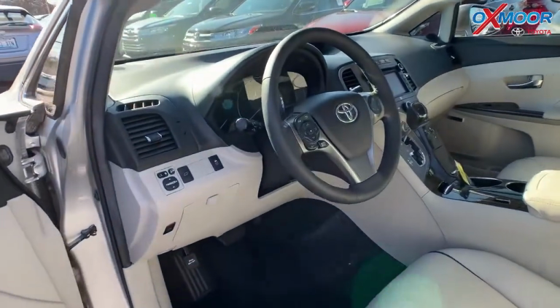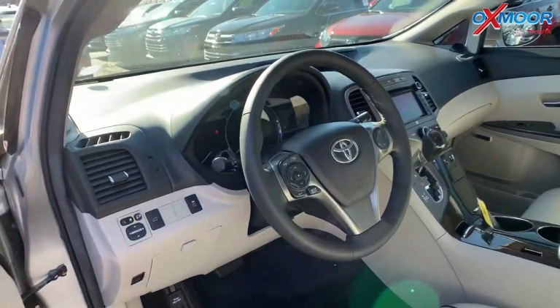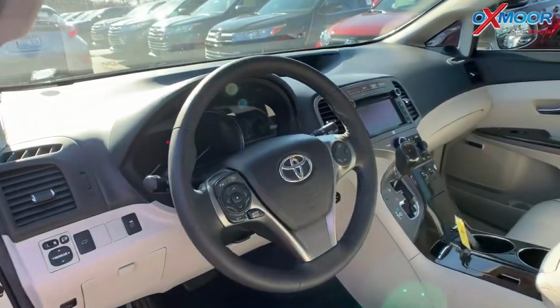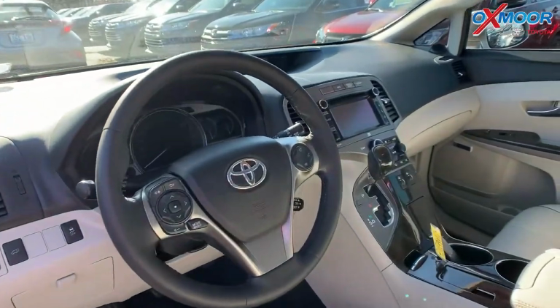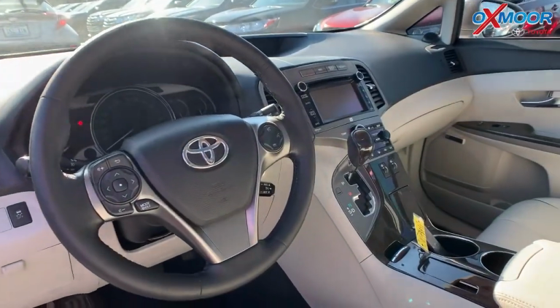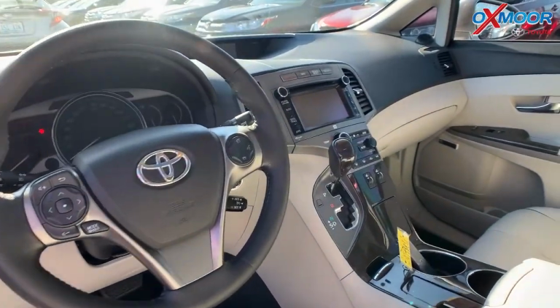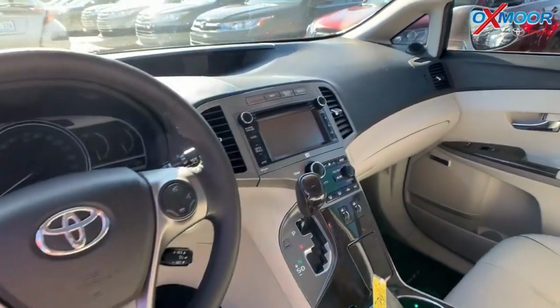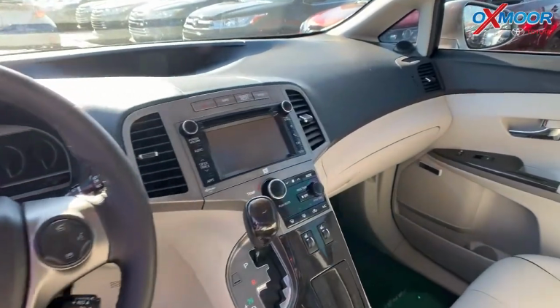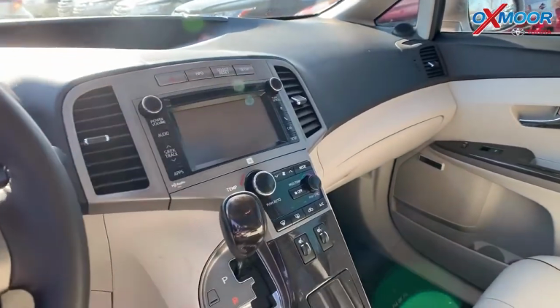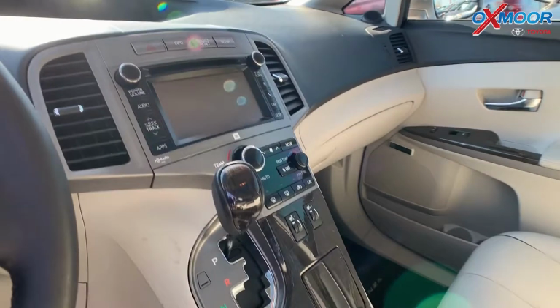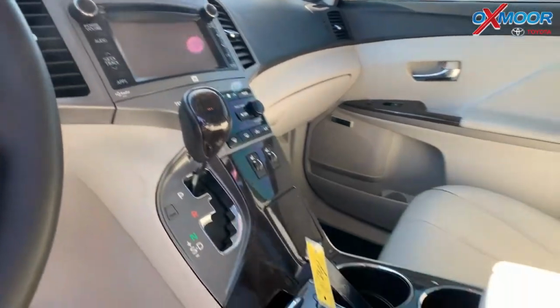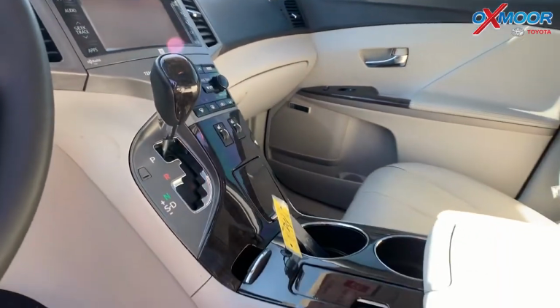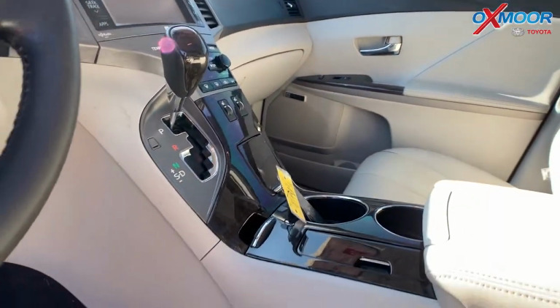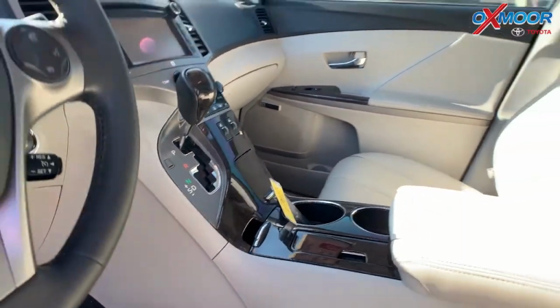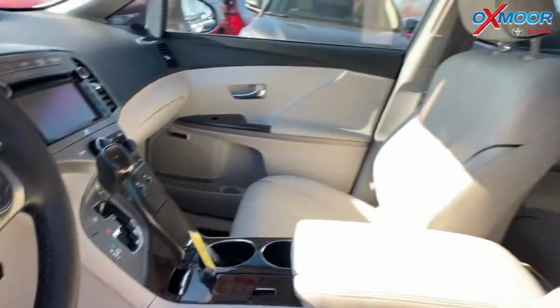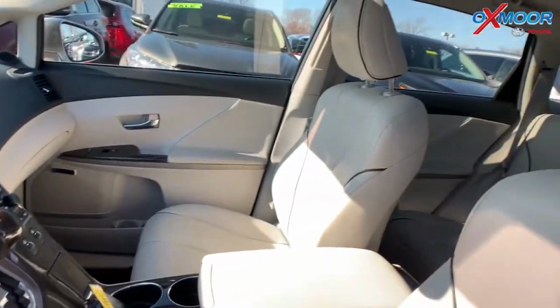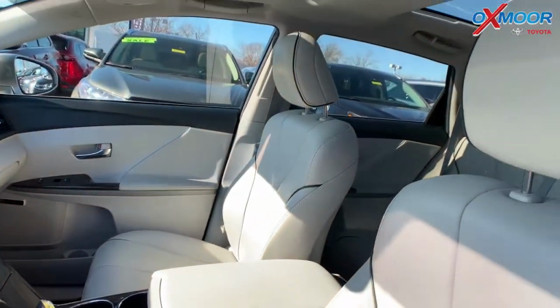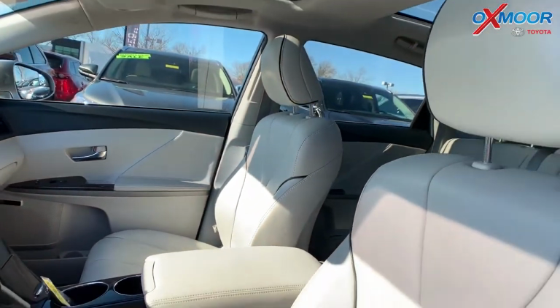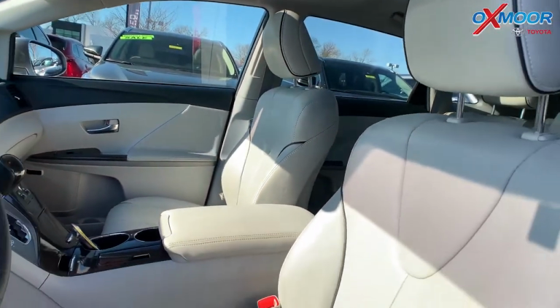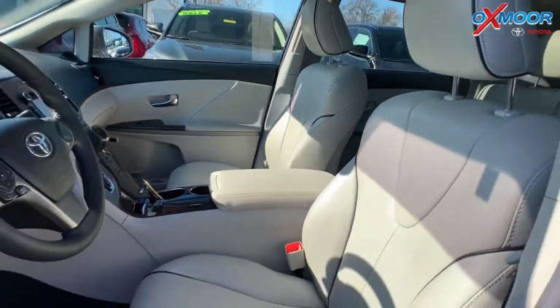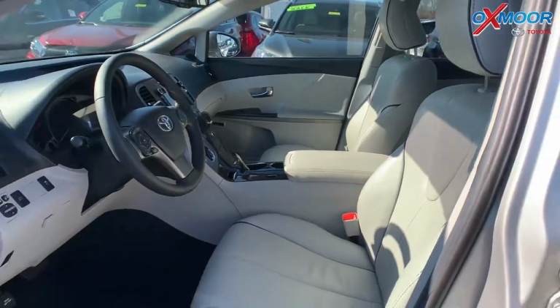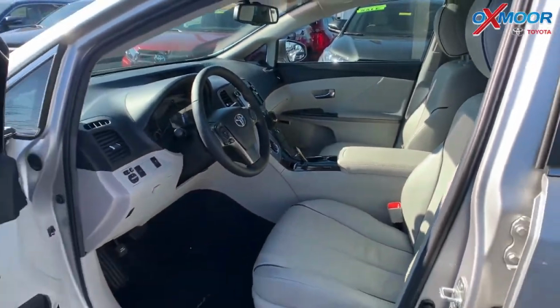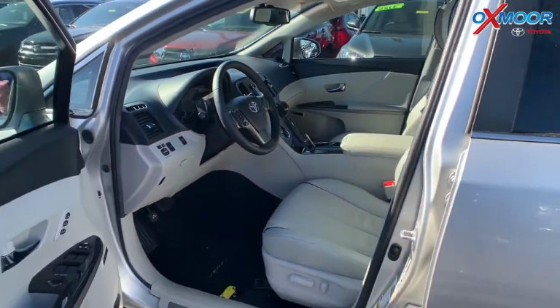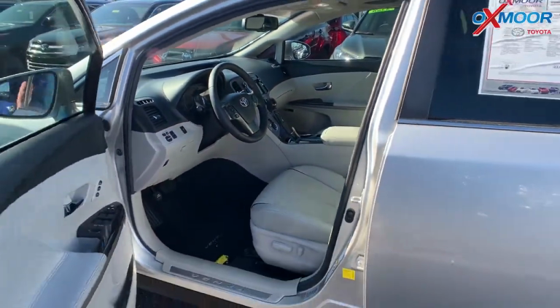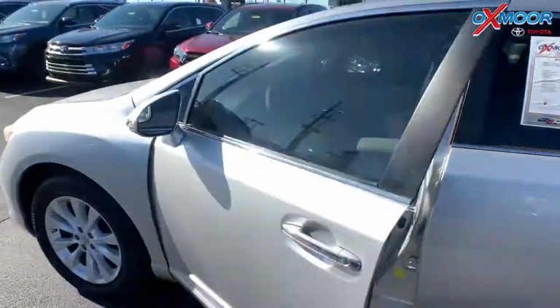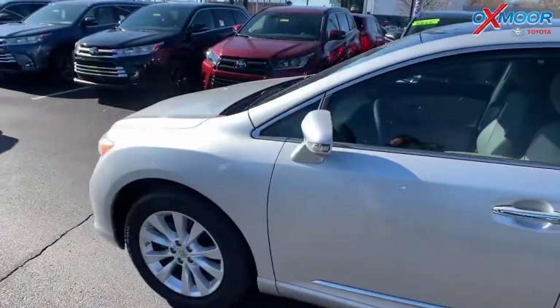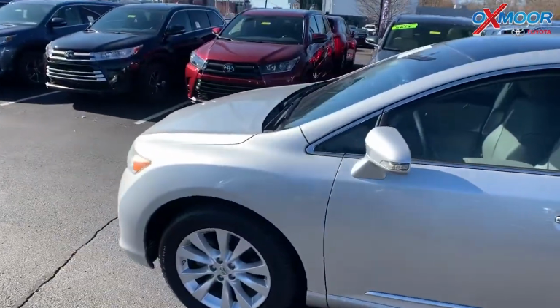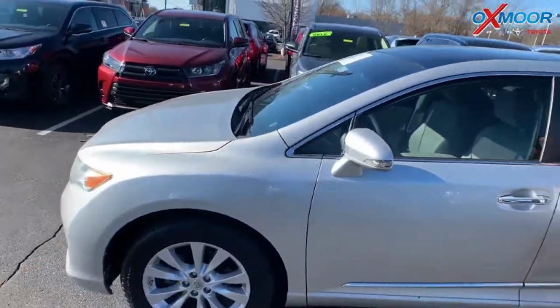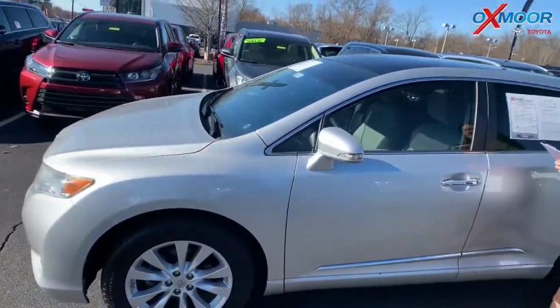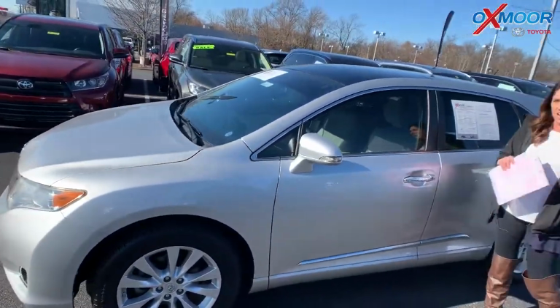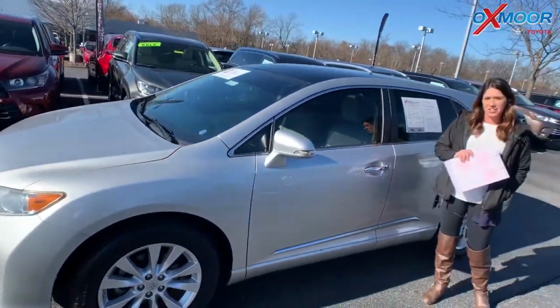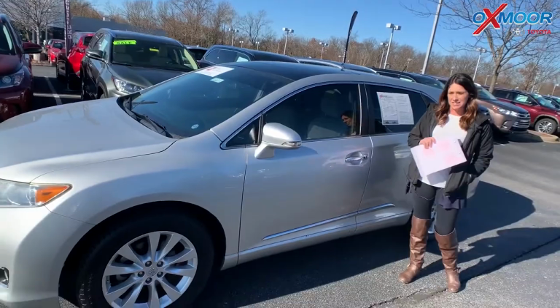This vehicle does have navigation, a sunroof, heated leather seating, a backup camera, and a power liftgate. It has a clean Carfax with one previous owner. The pricing on this is $19,995.